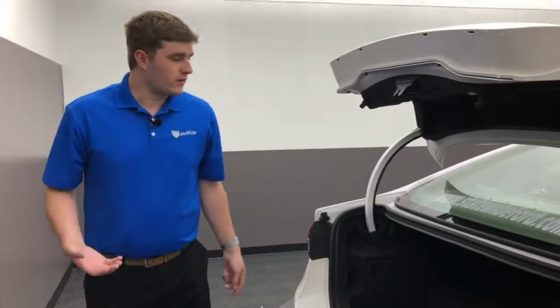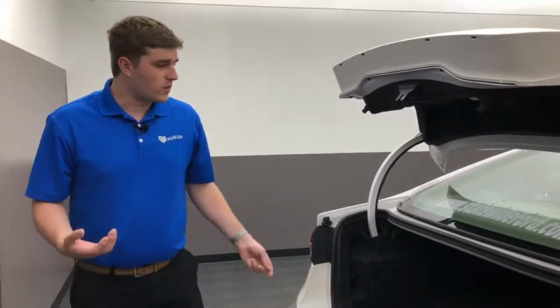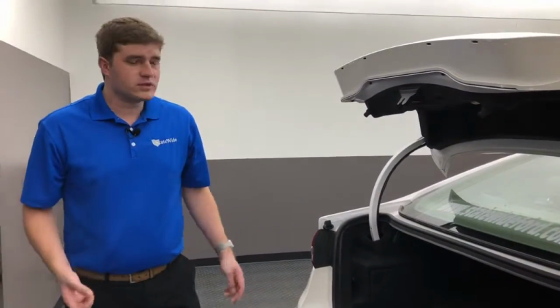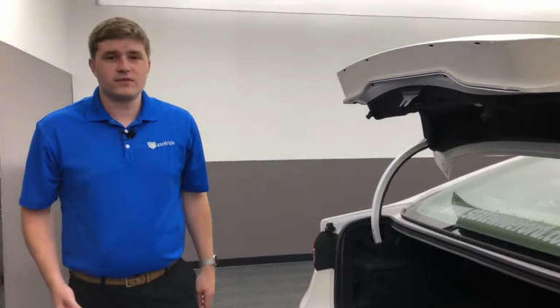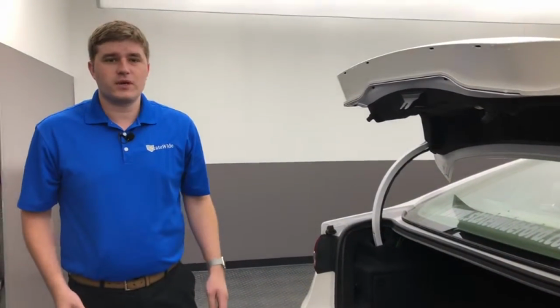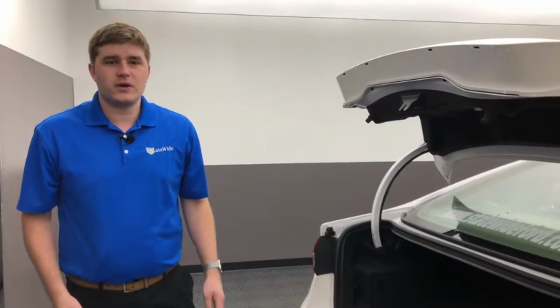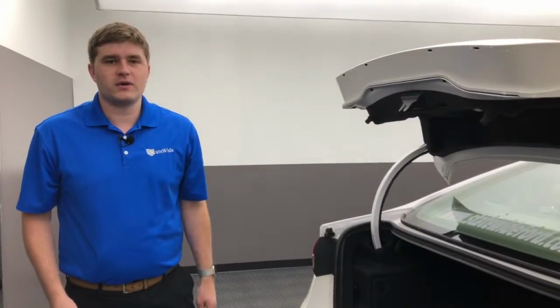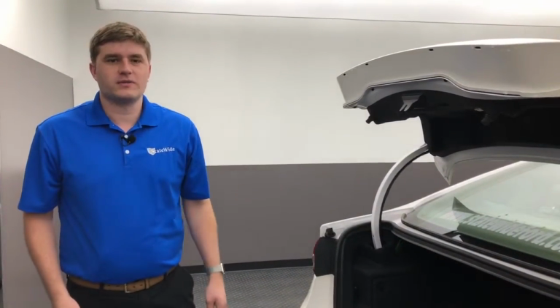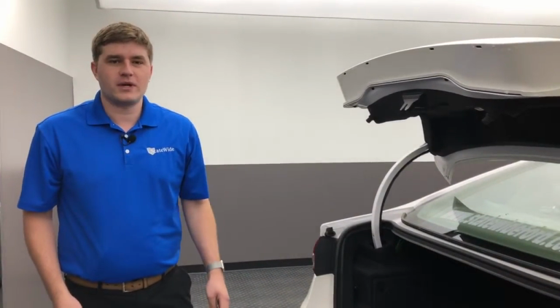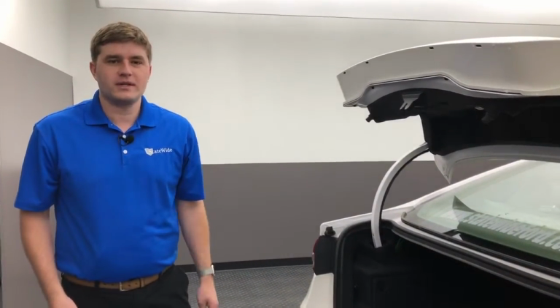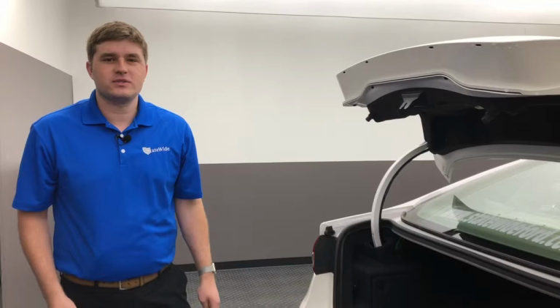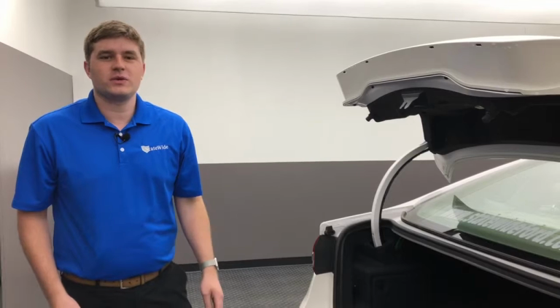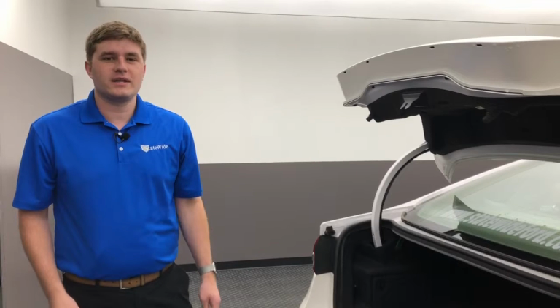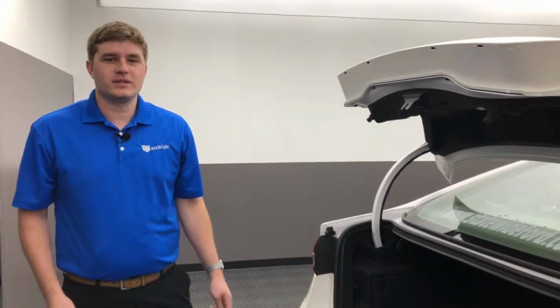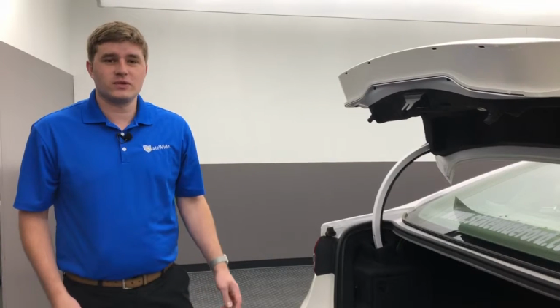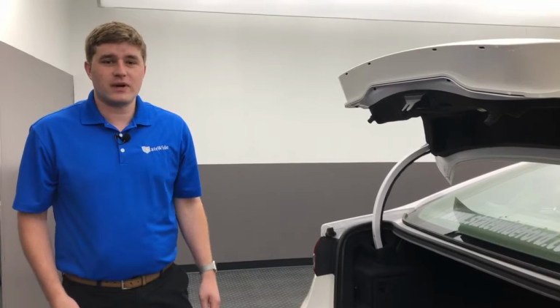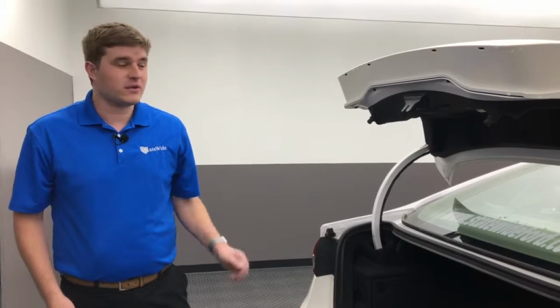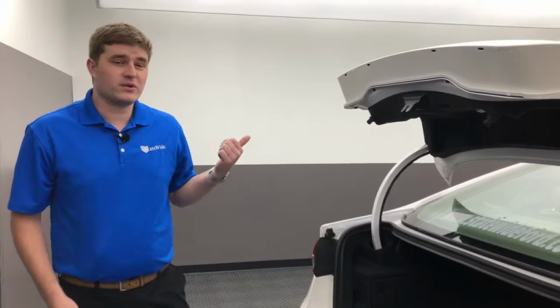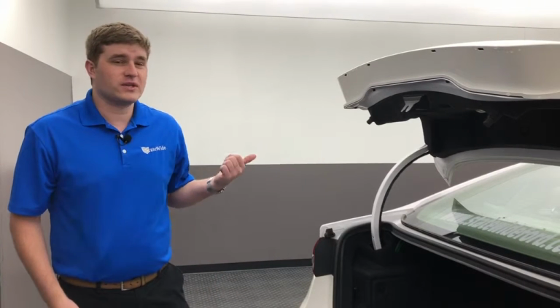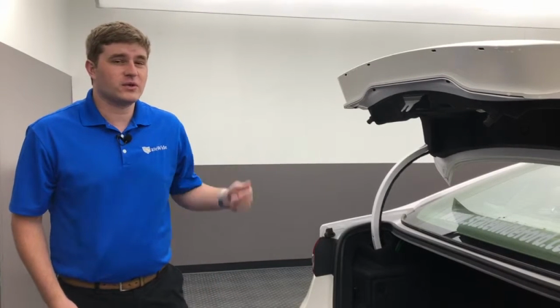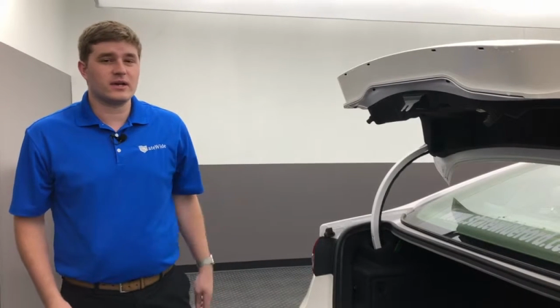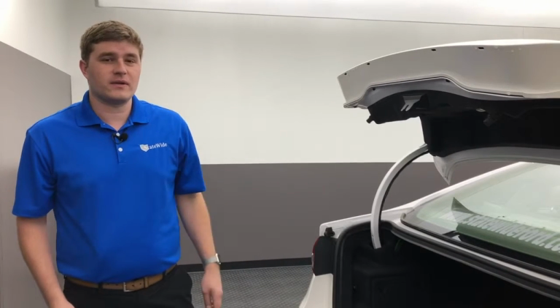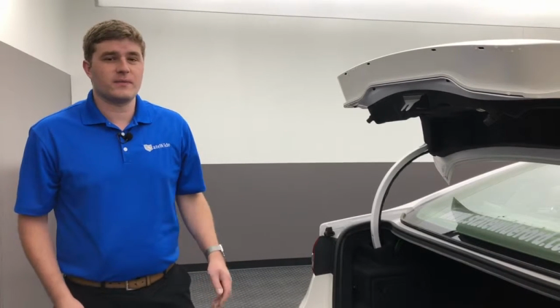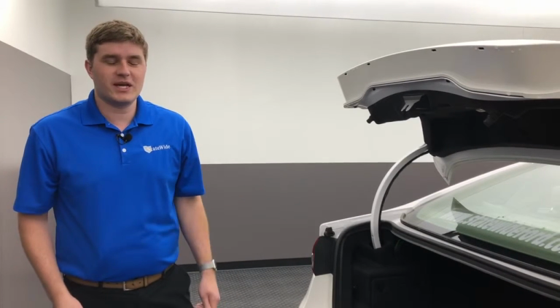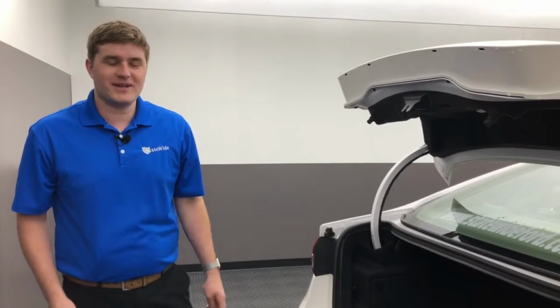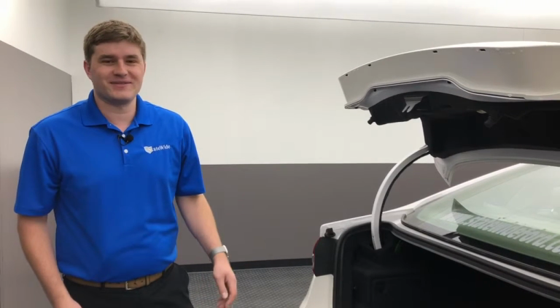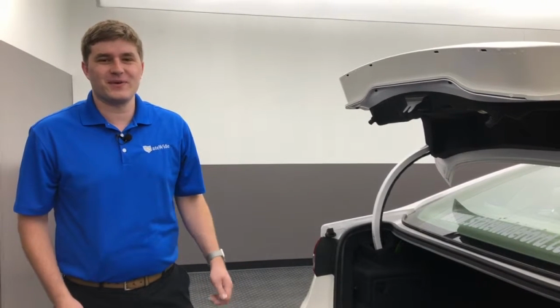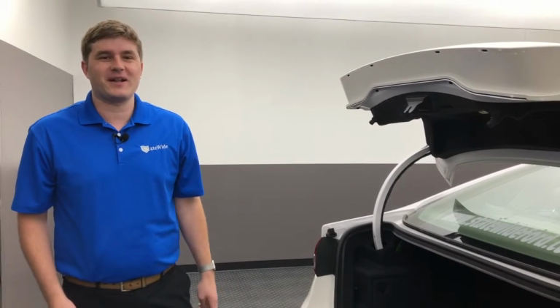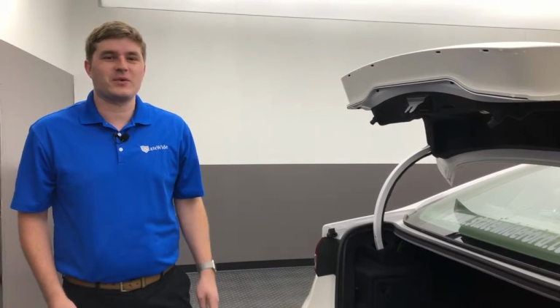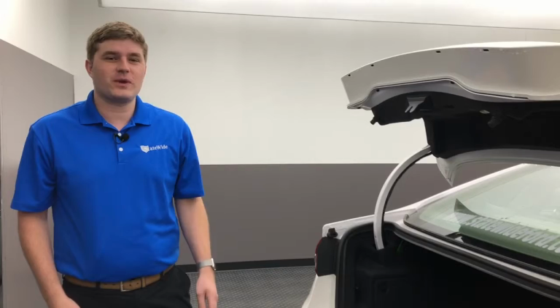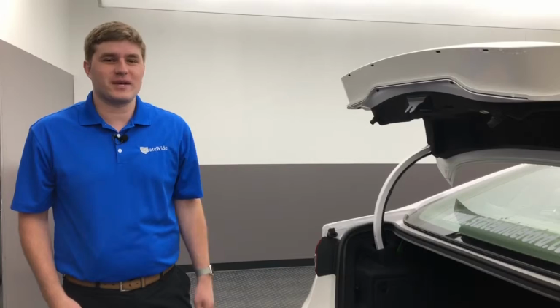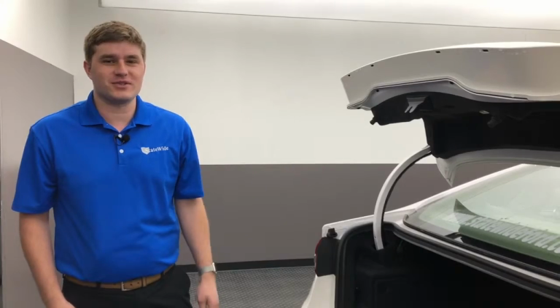If you have any questions, feel free to give me a call at 419-238-0125. The vehicle is actually located here at Statewide in Van Wert at 1108 West Main Street.